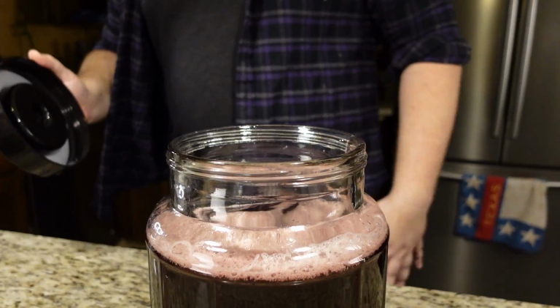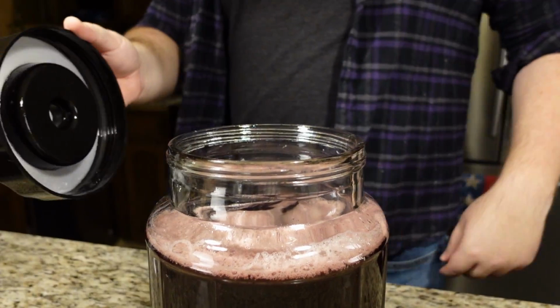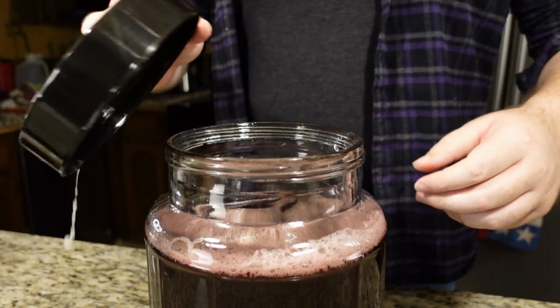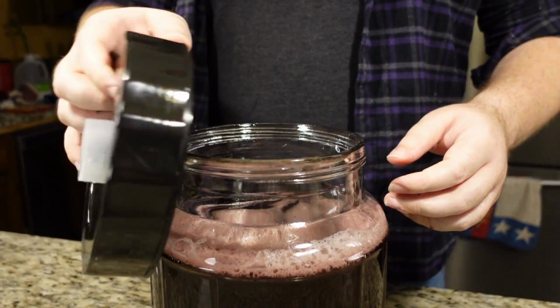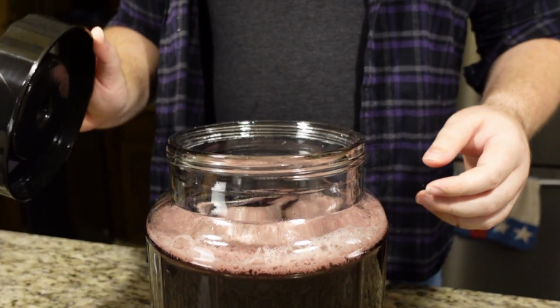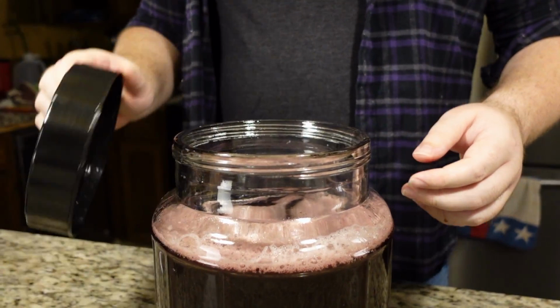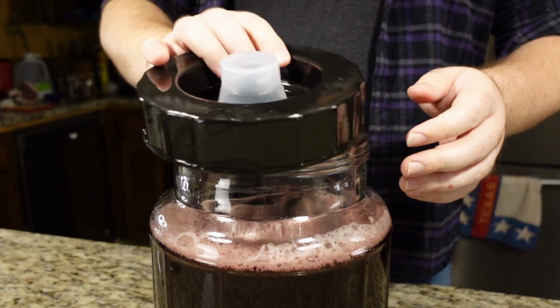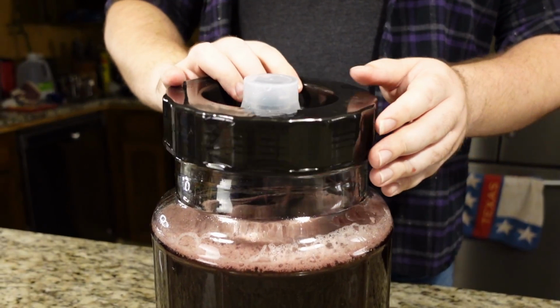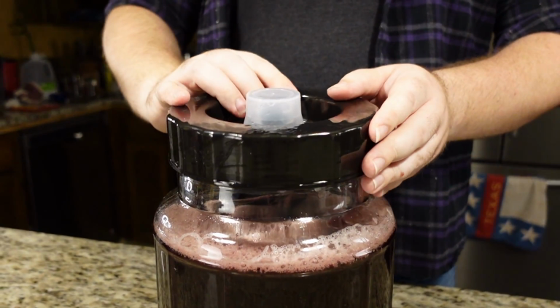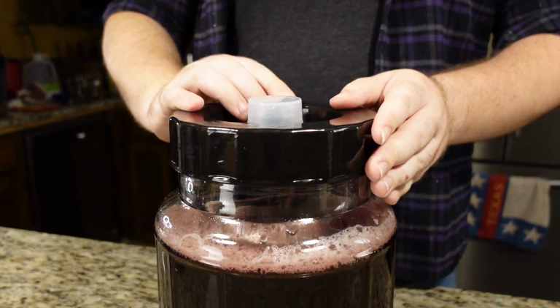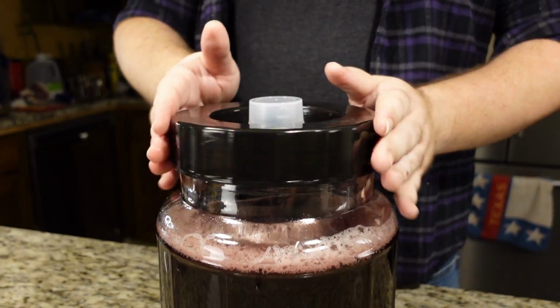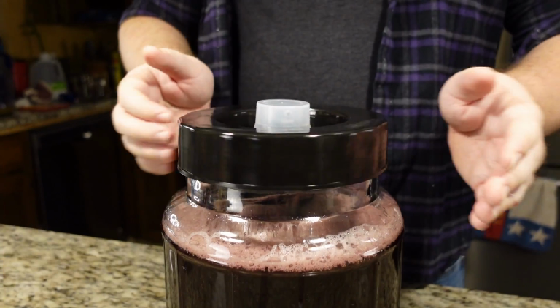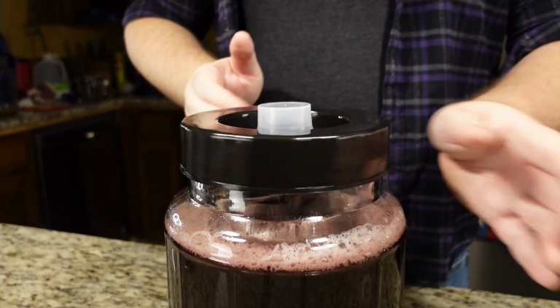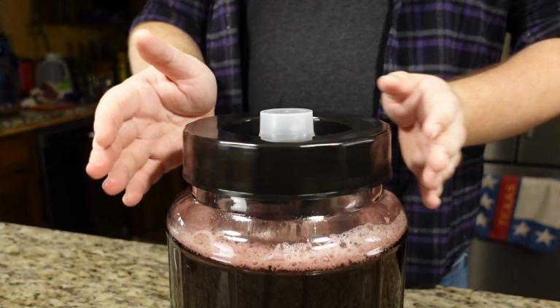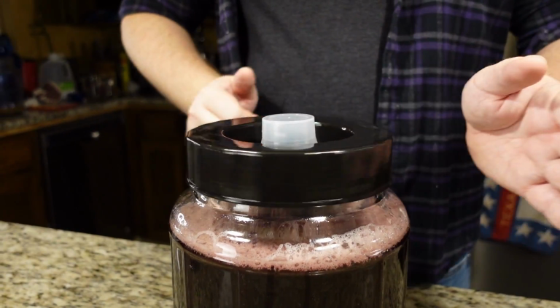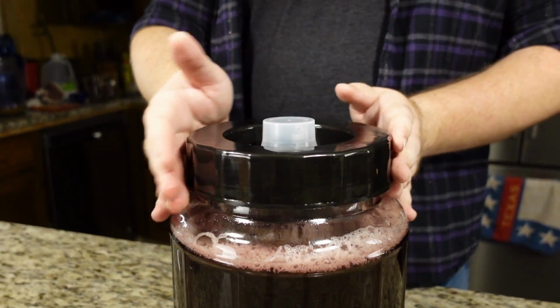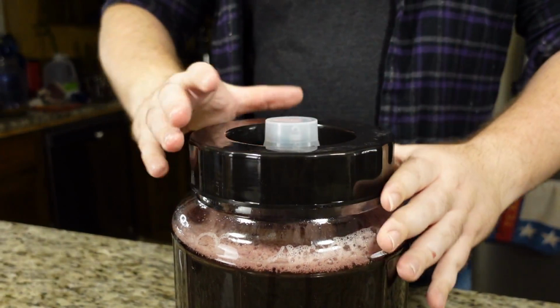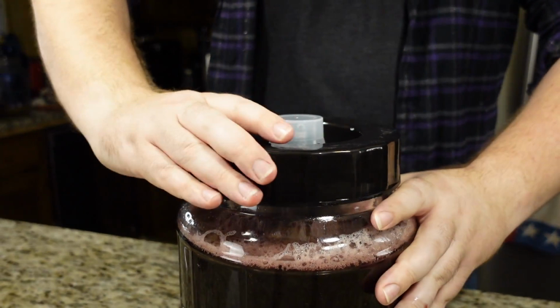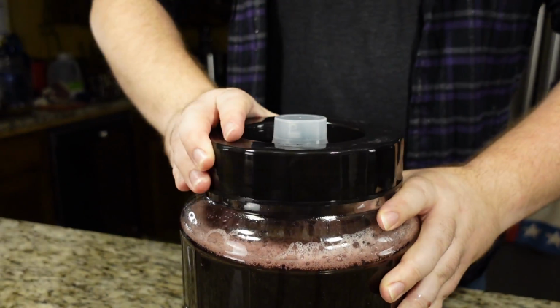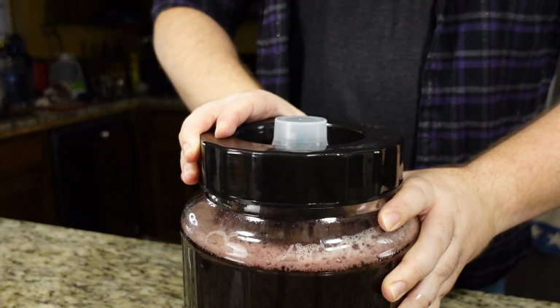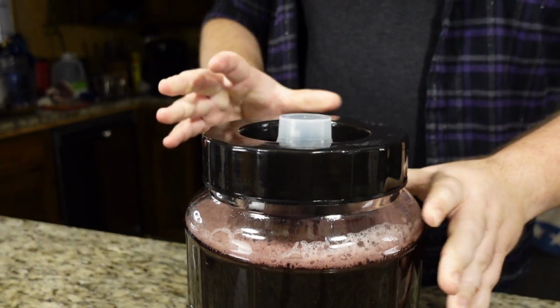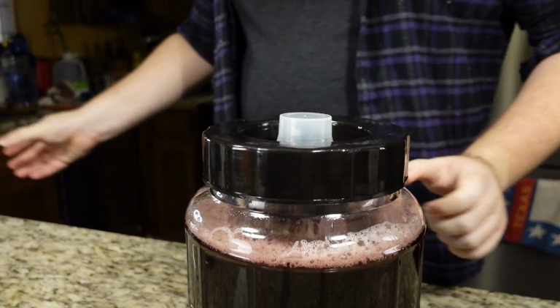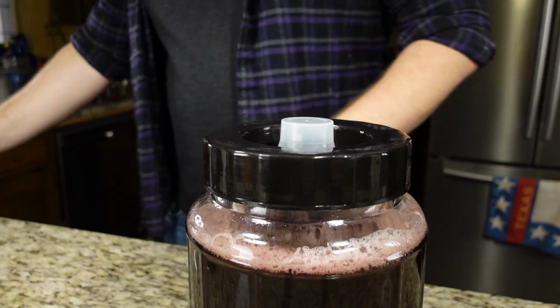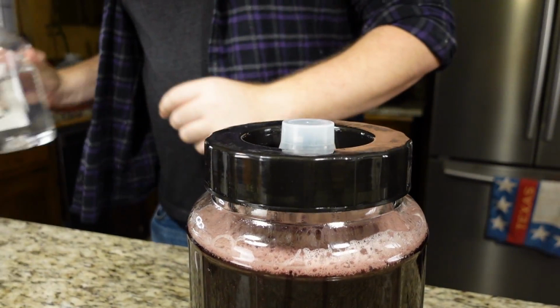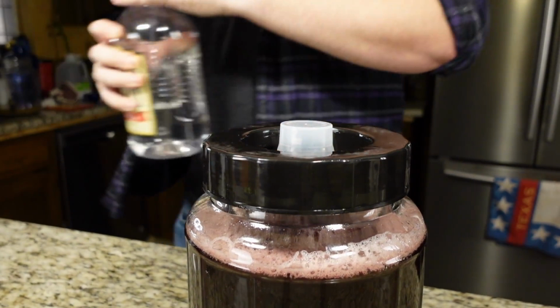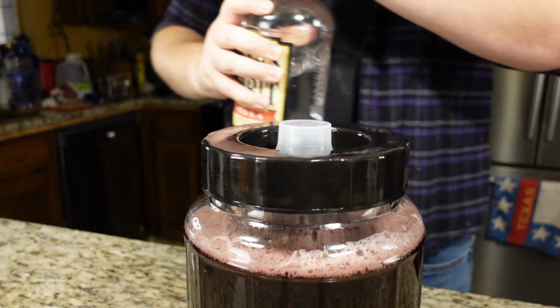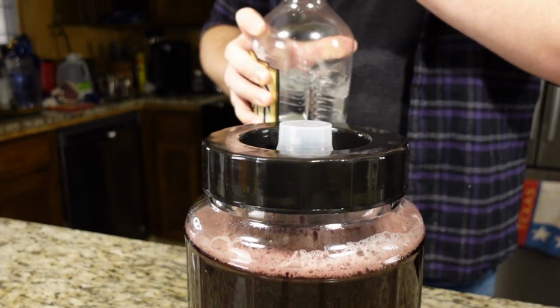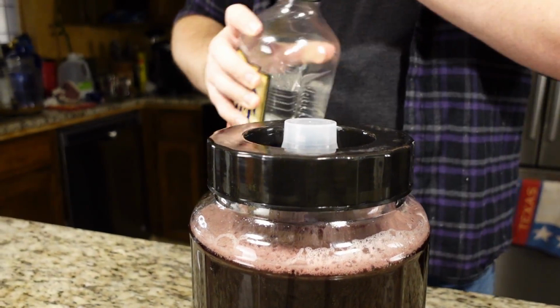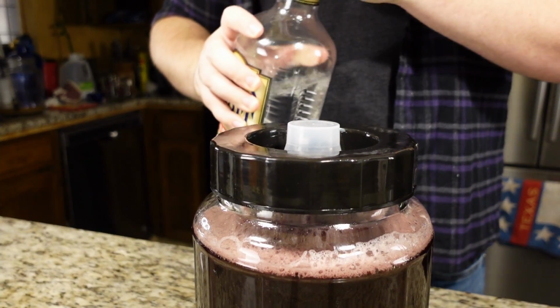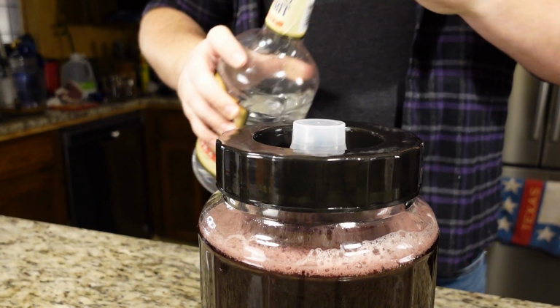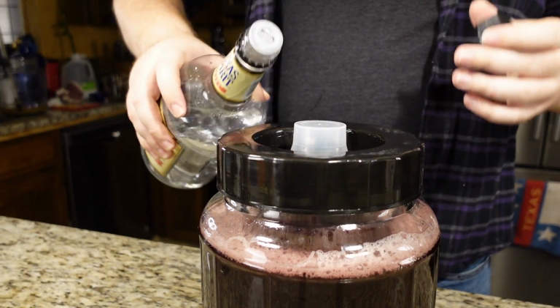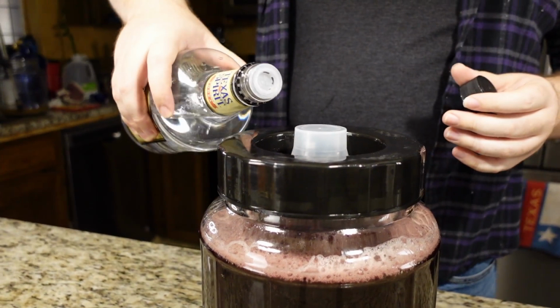Now we tighten up the lid with our airlock on and fill up with your choice of vodka or sanitized water.